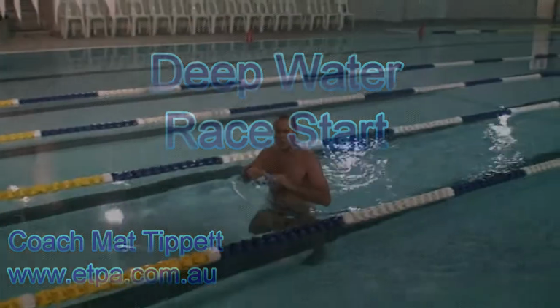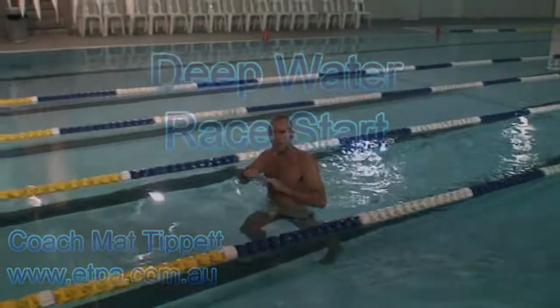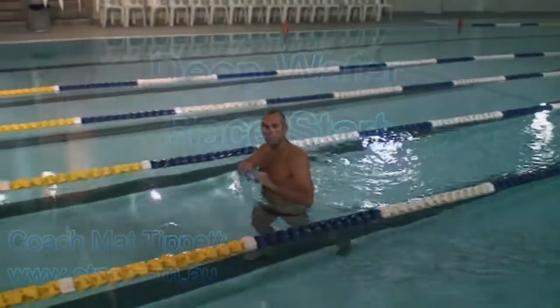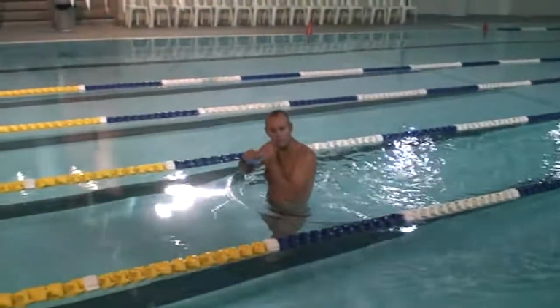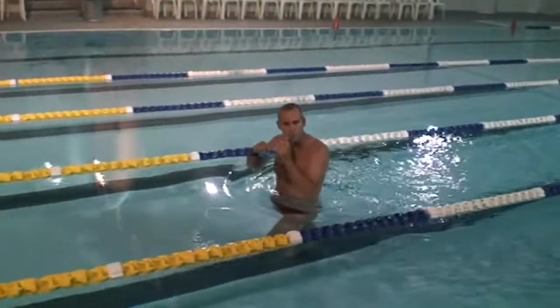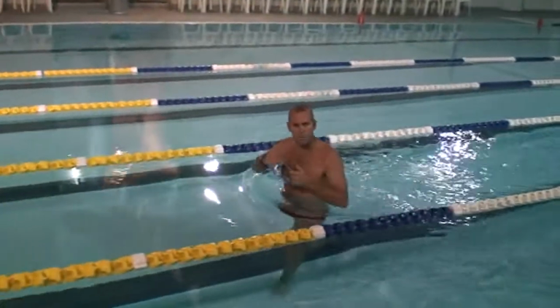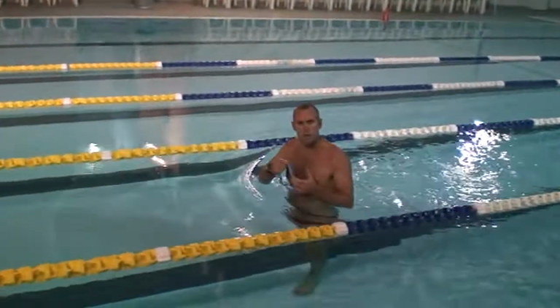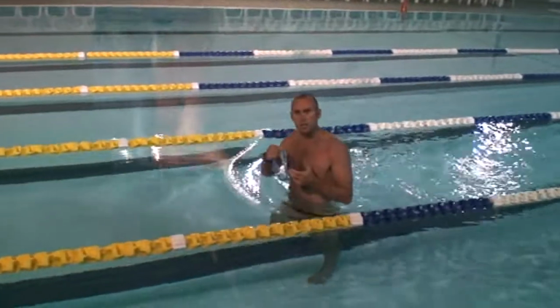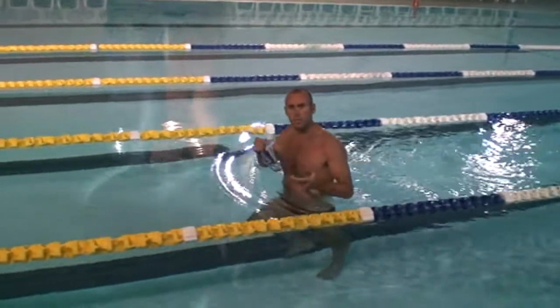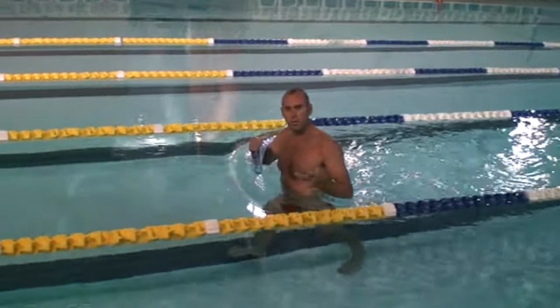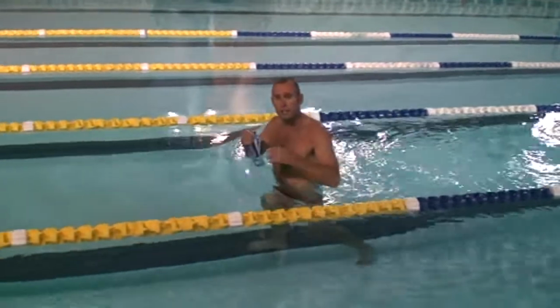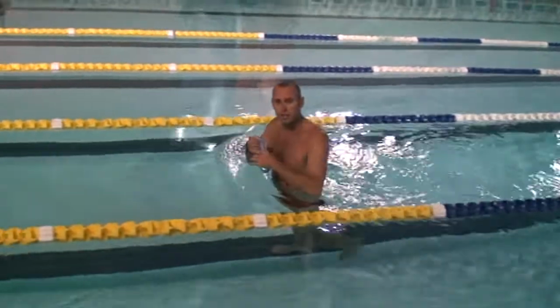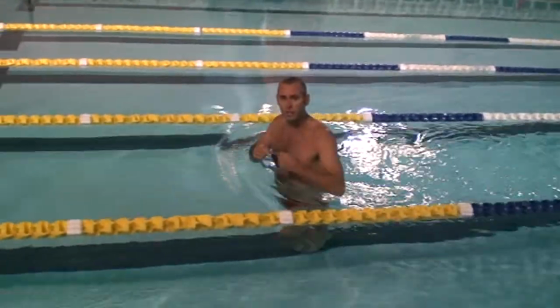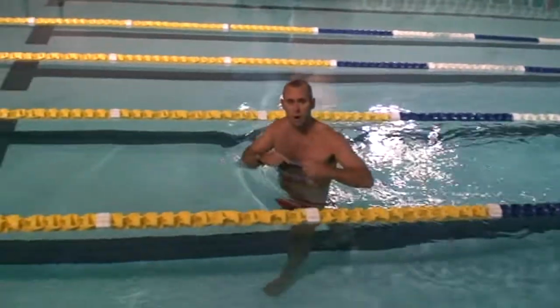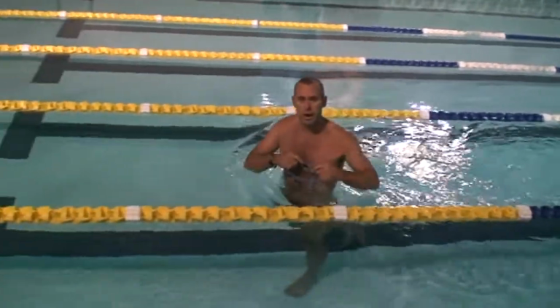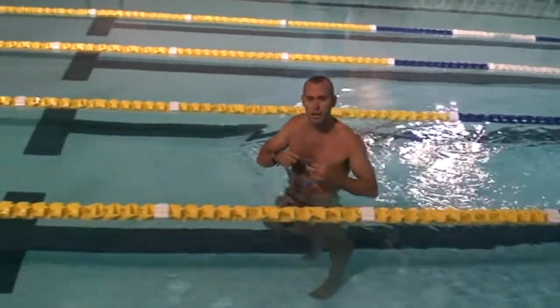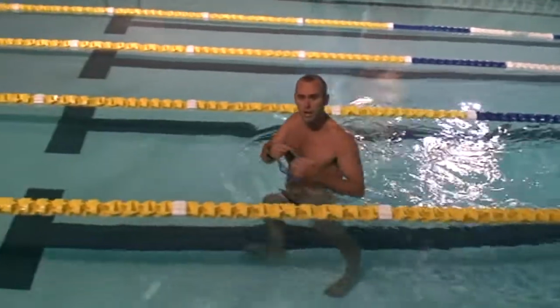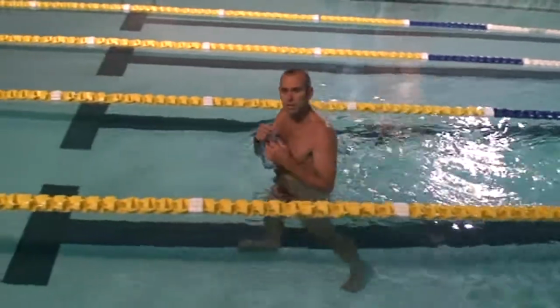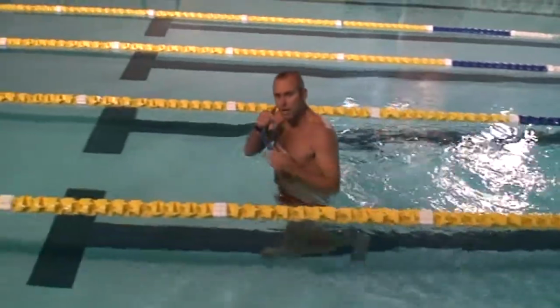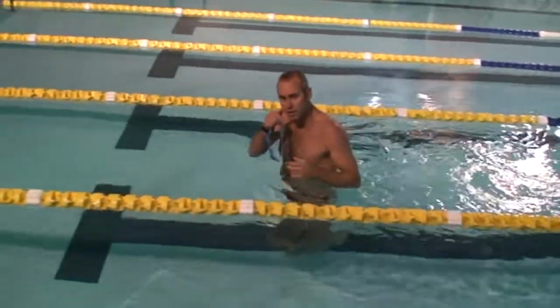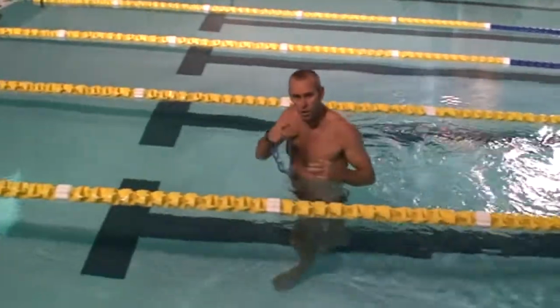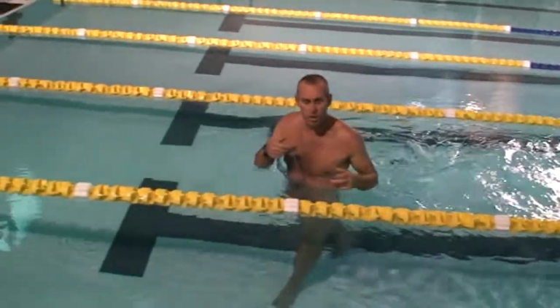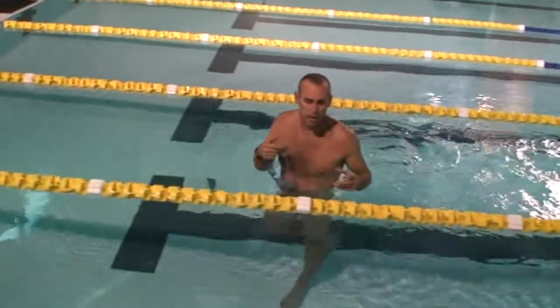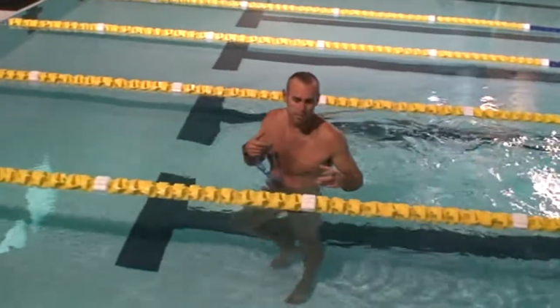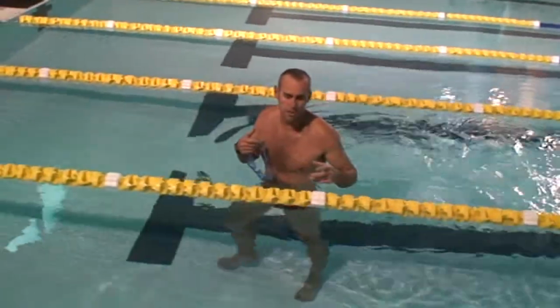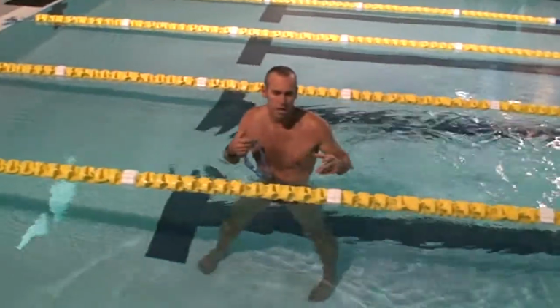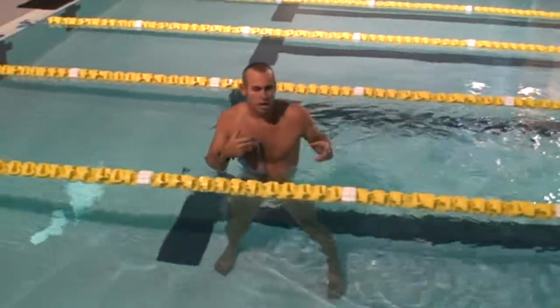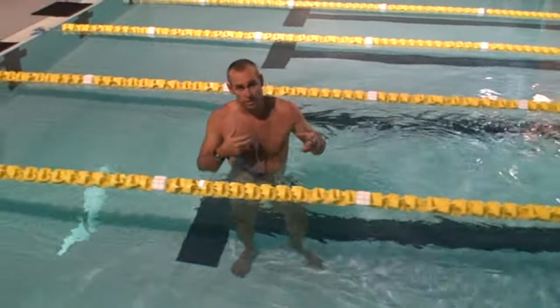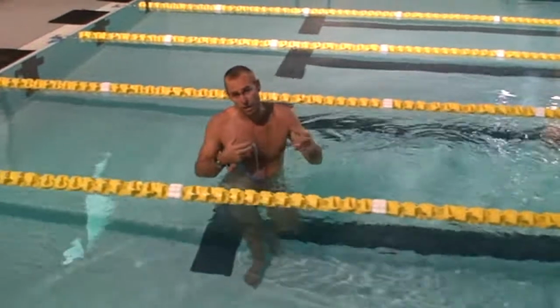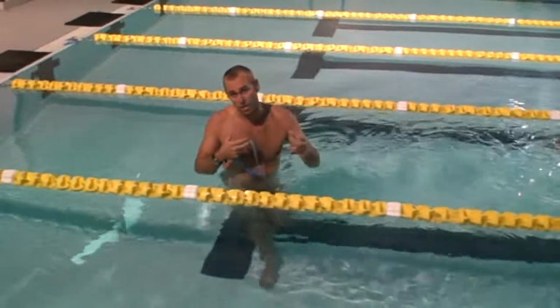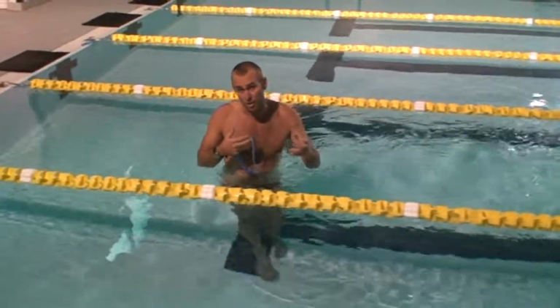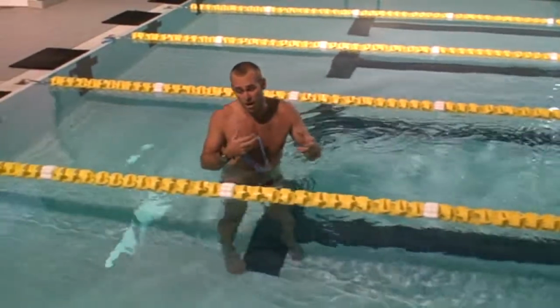I've done a bit of writing on deepwater race starts, particularly for Ironman. So today we're going to show you the key things you need to think about.